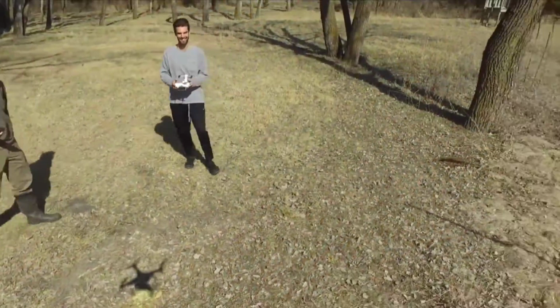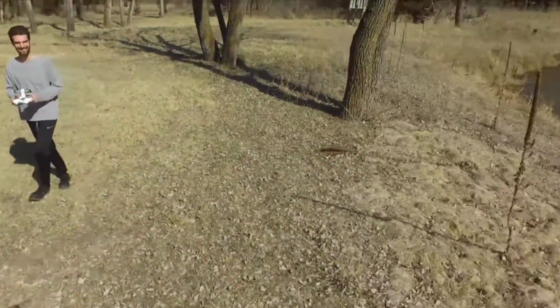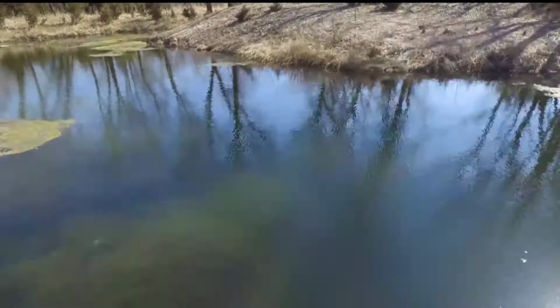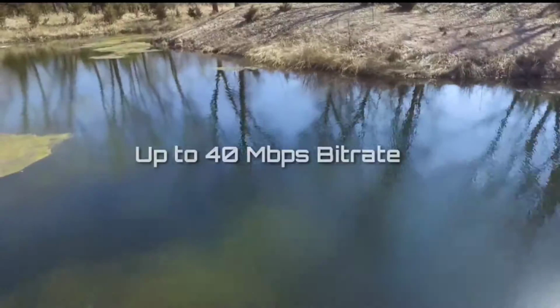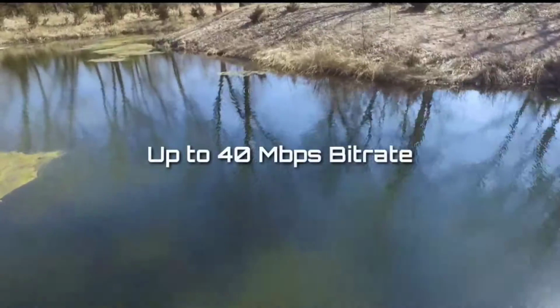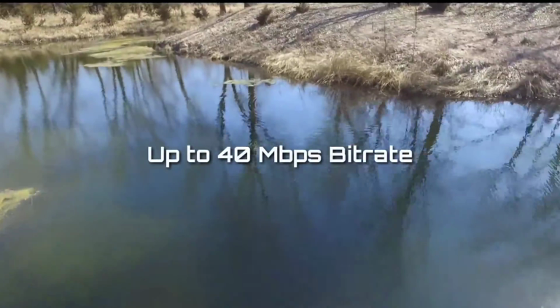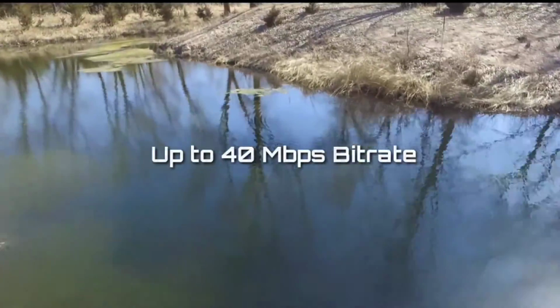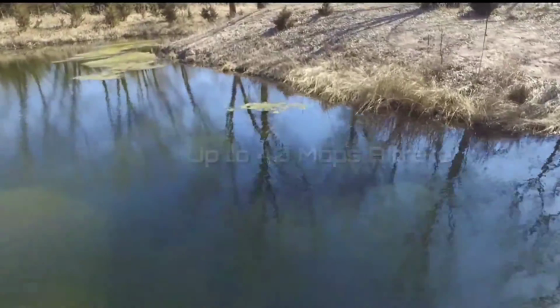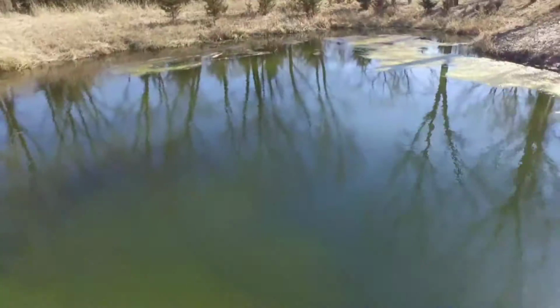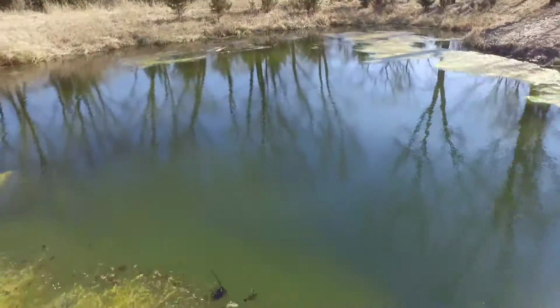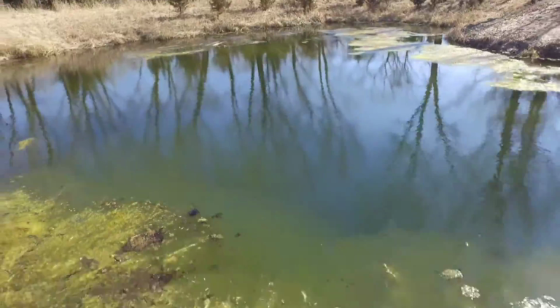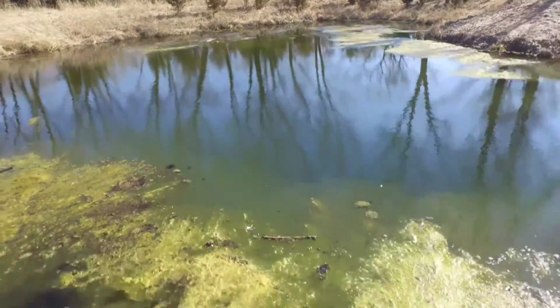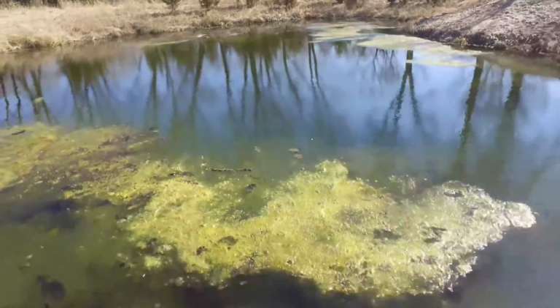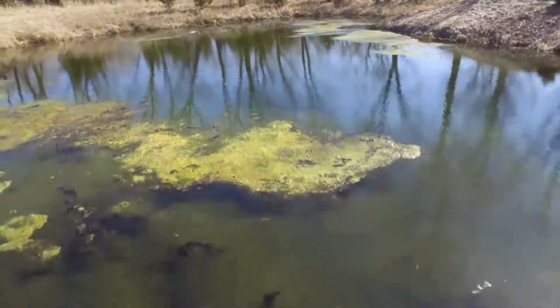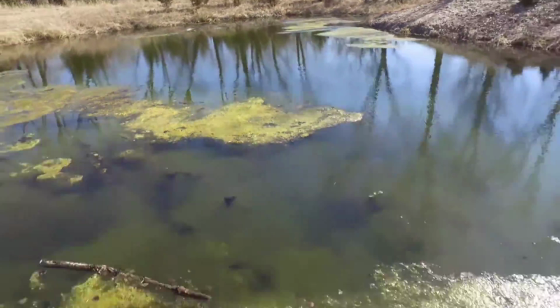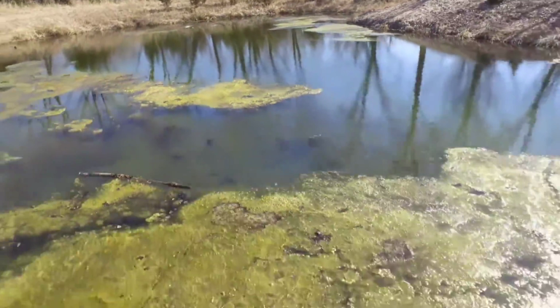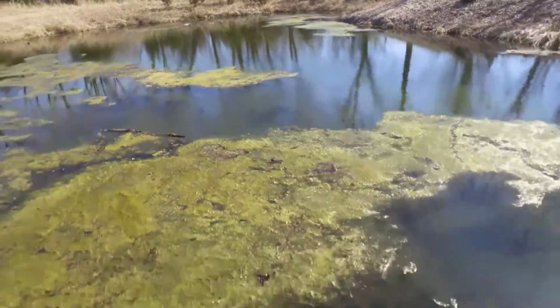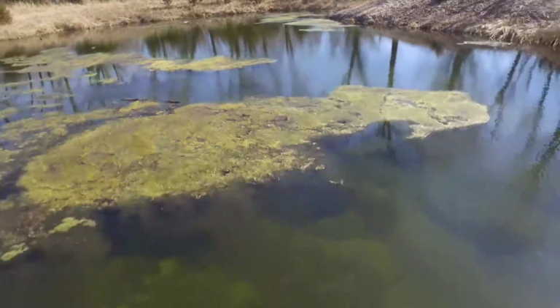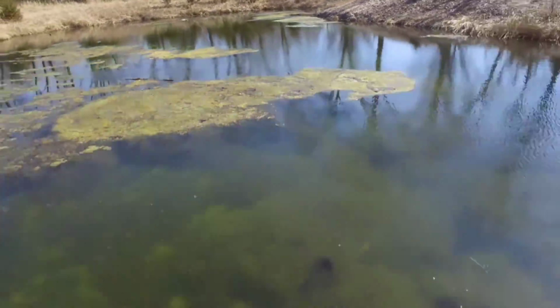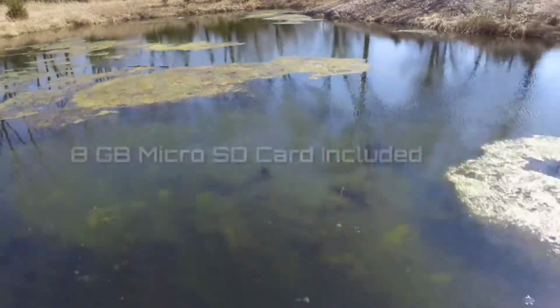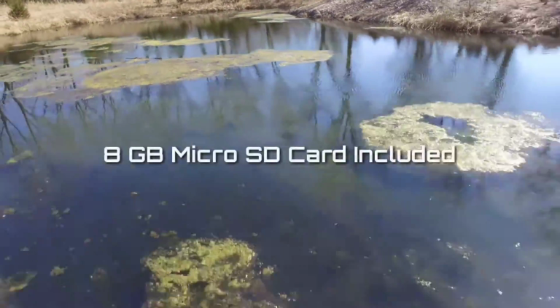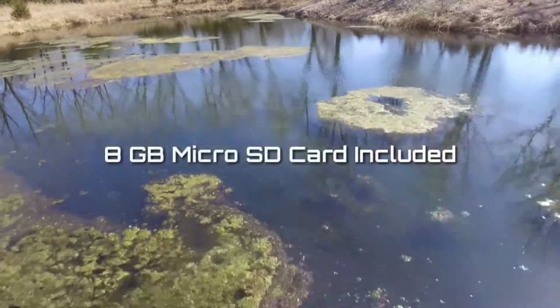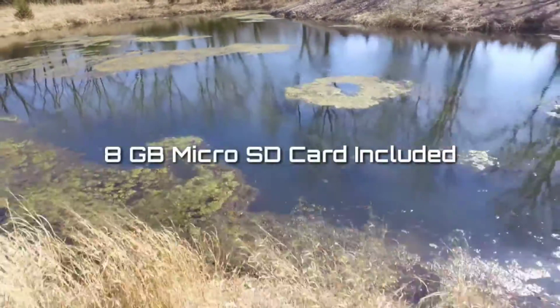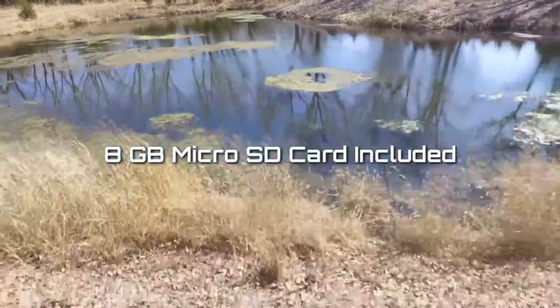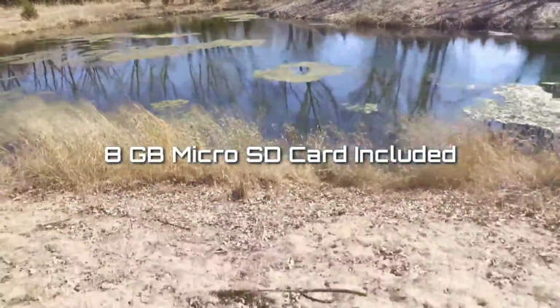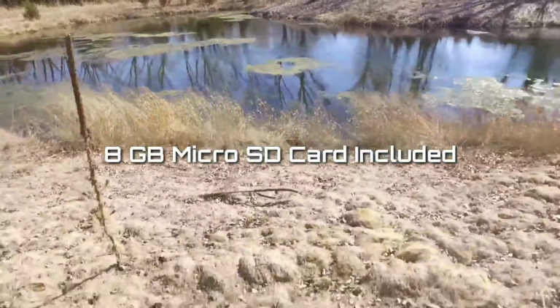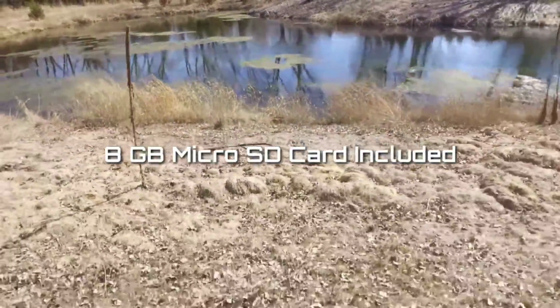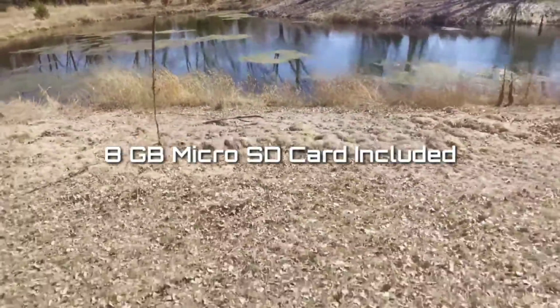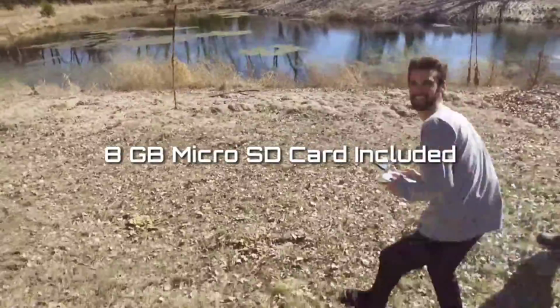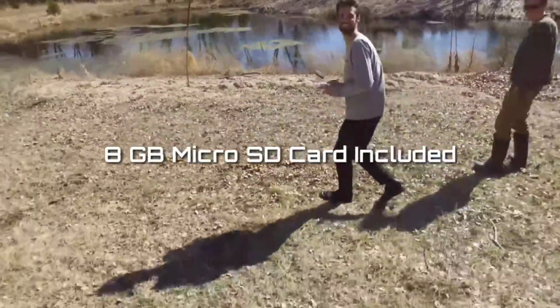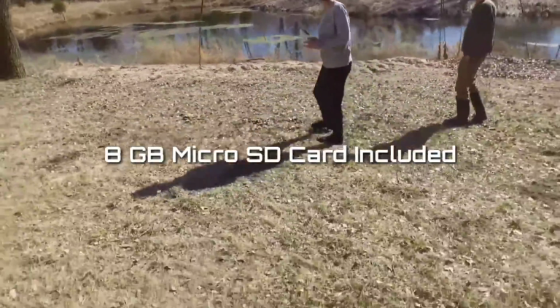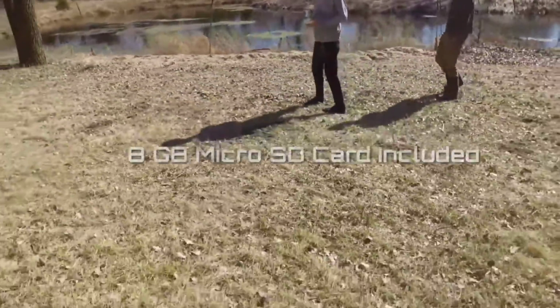Recording in up to 40 megabits per second, the video footage won't lose any quality. DJI even includes an 8GB microSD card when you buy it from their website.